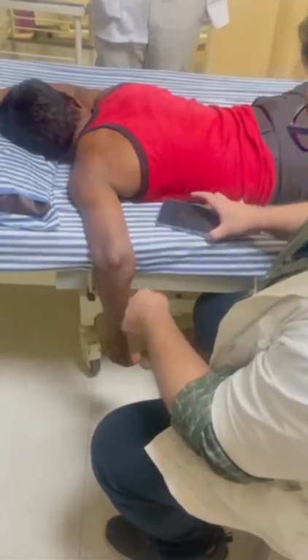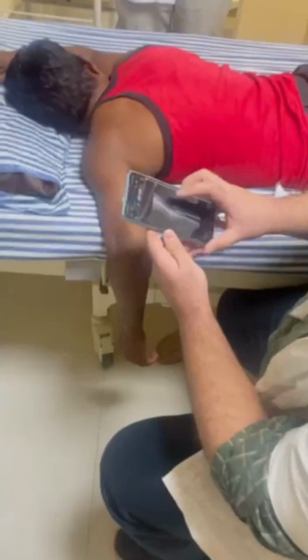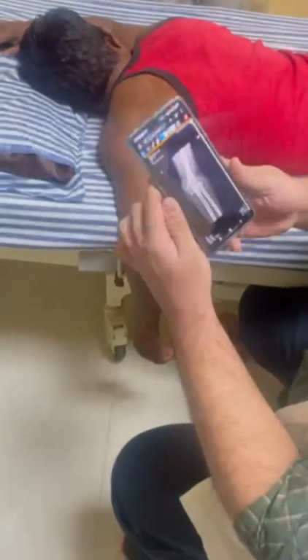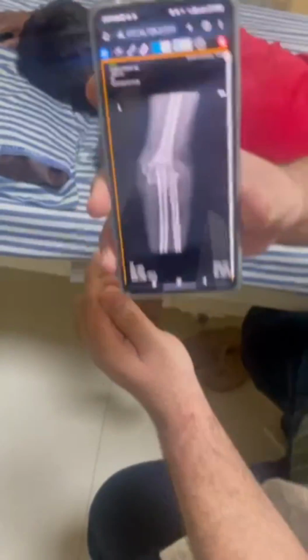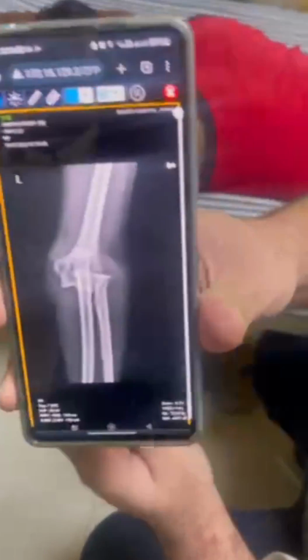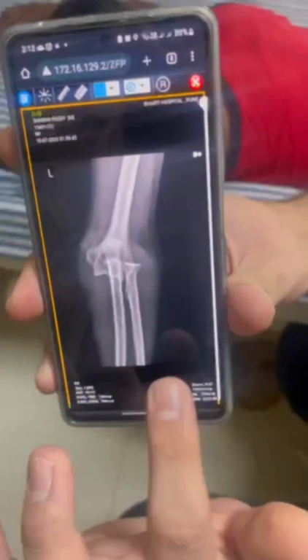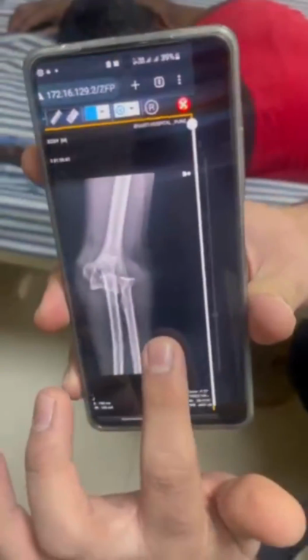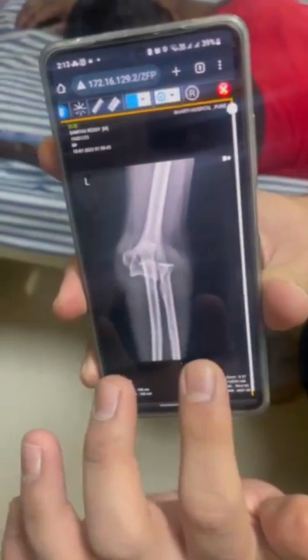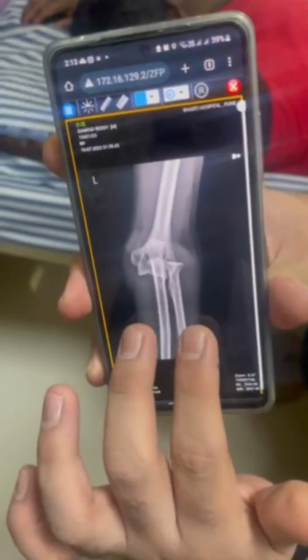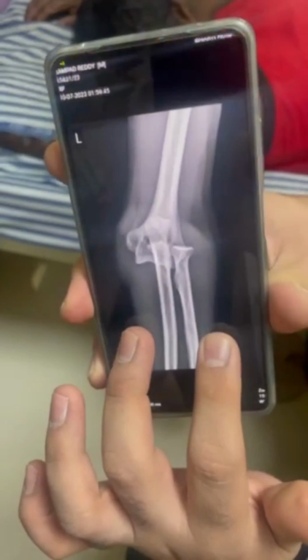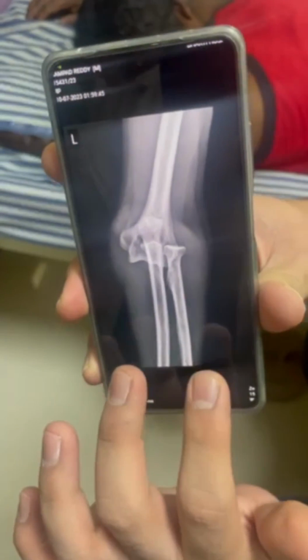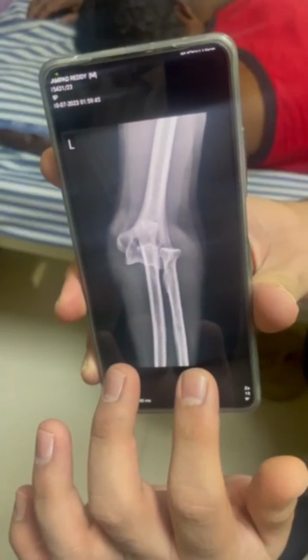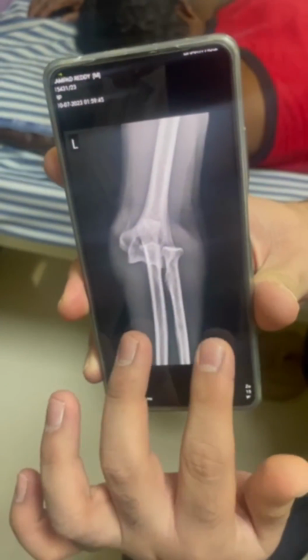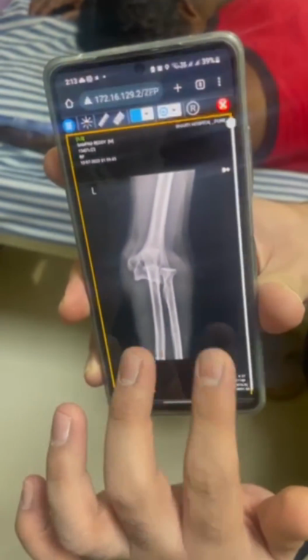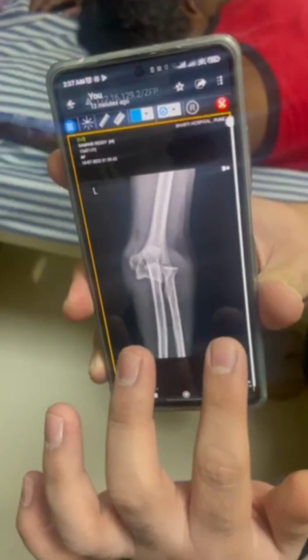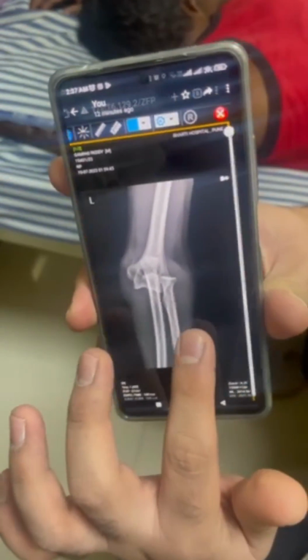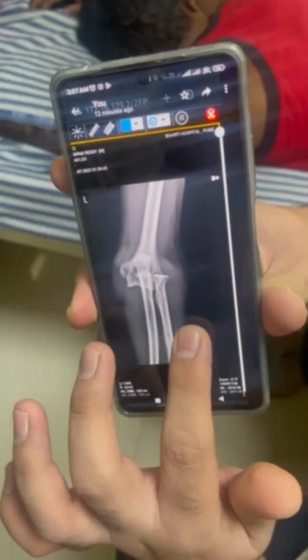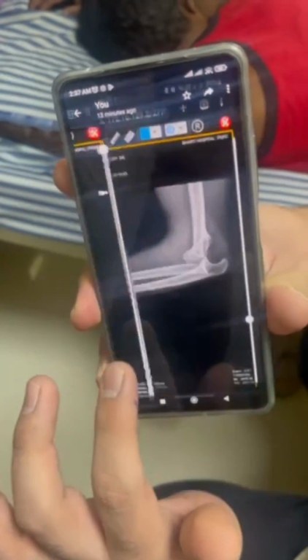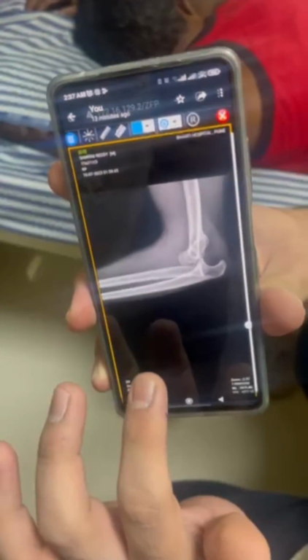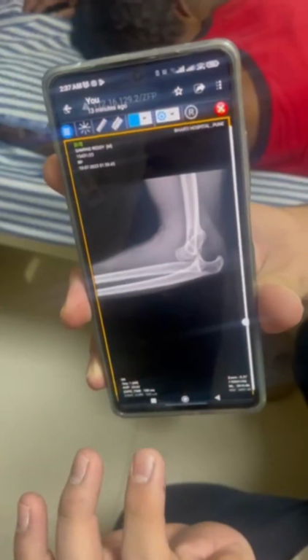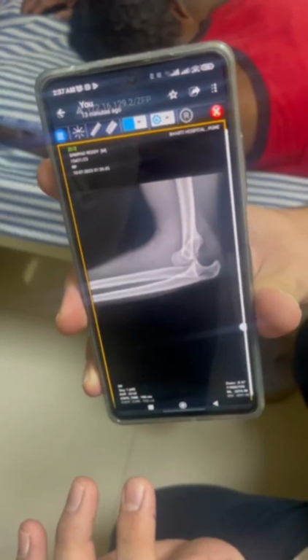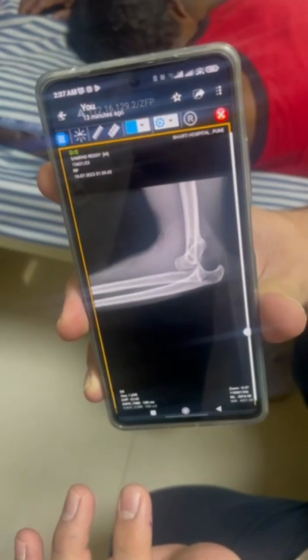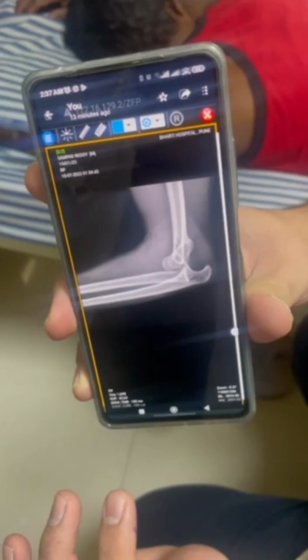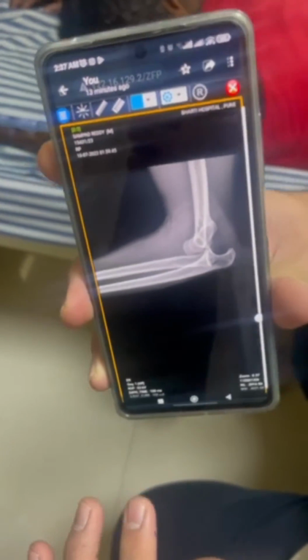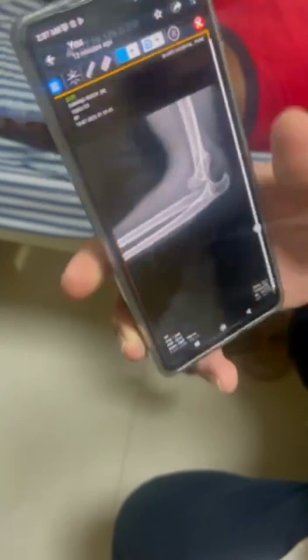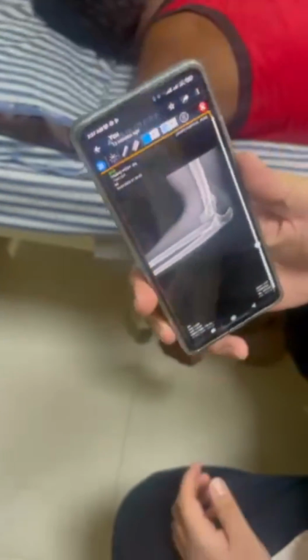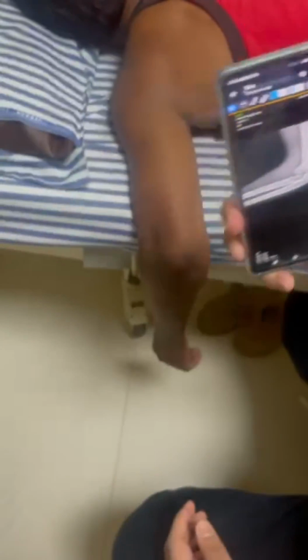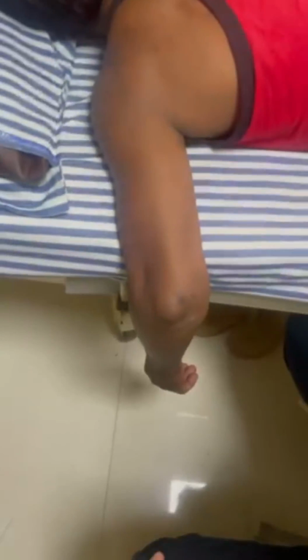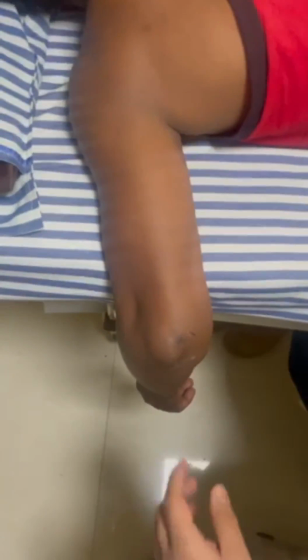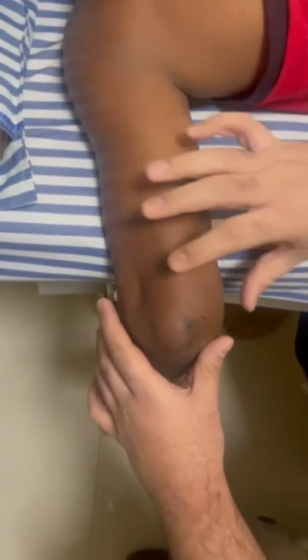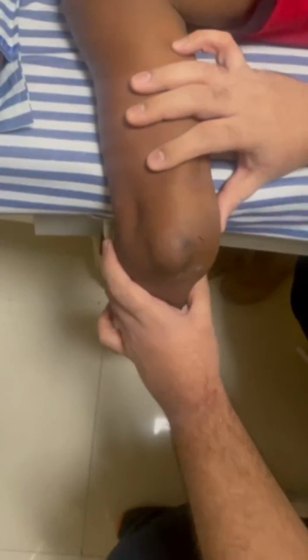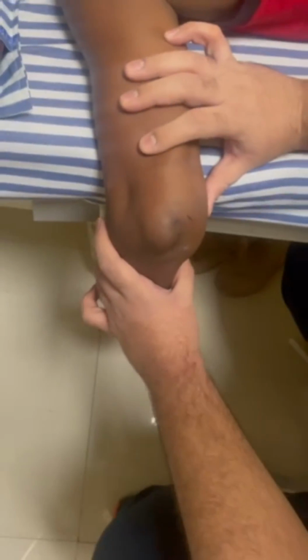These are the X-rays. There is no obvious bony fracture, and the only finding on AP and lateral views is the posterior dislocation of the elbow. Today we are going to see how we manage a posterior dislocation of the elbow.